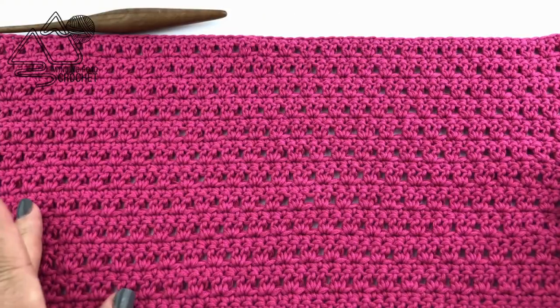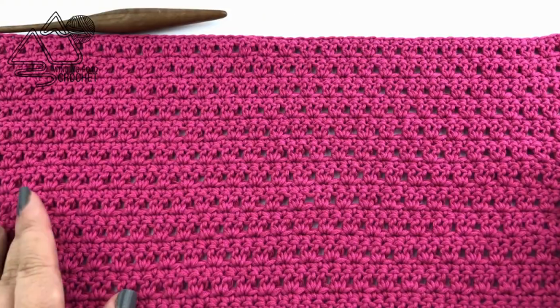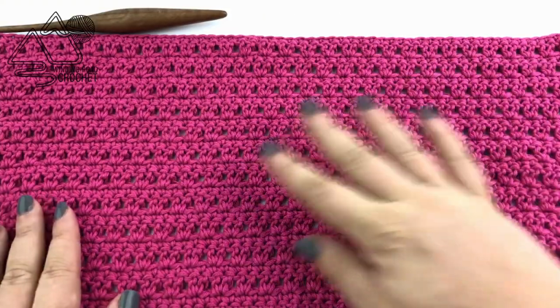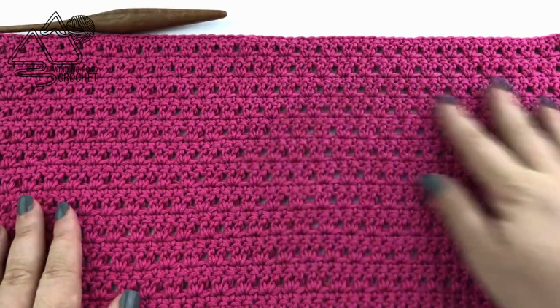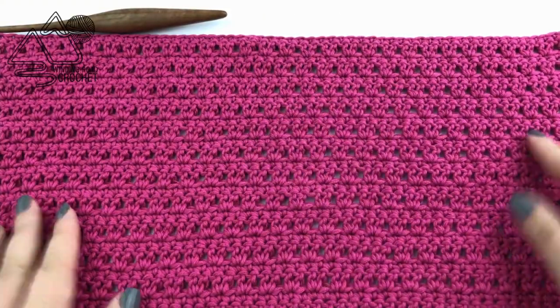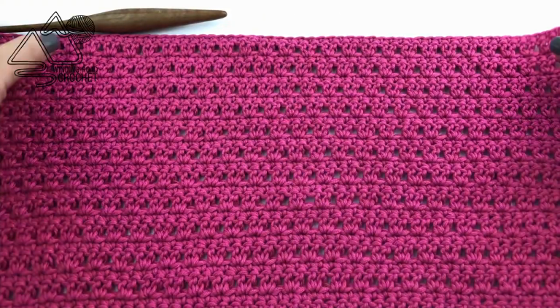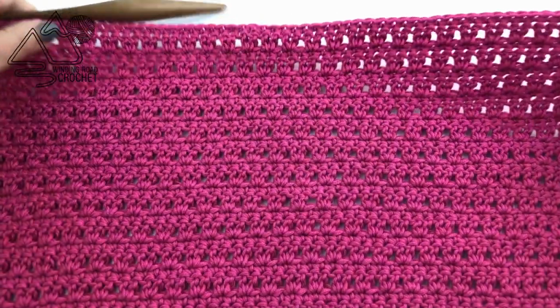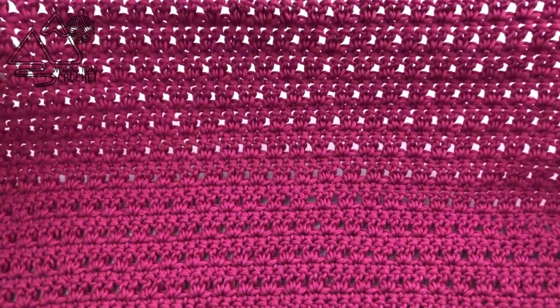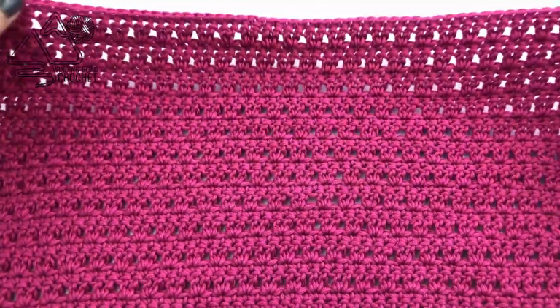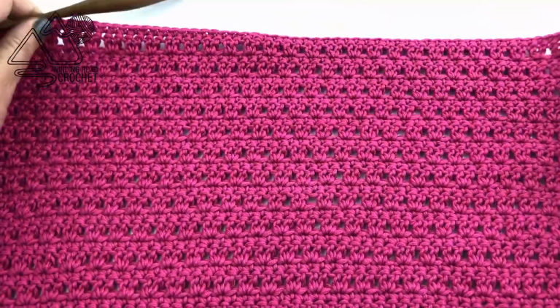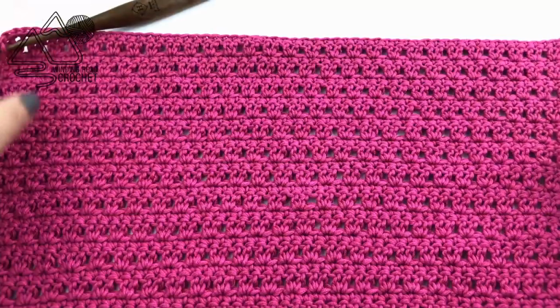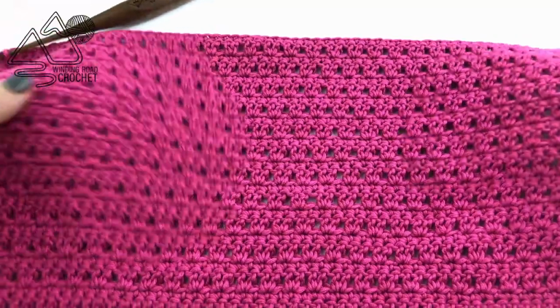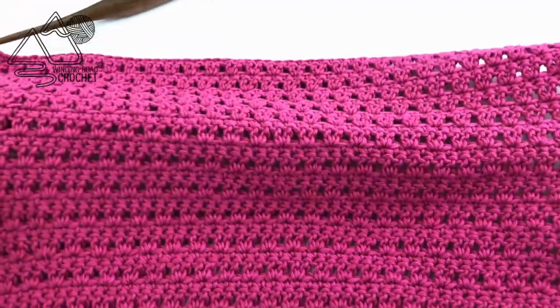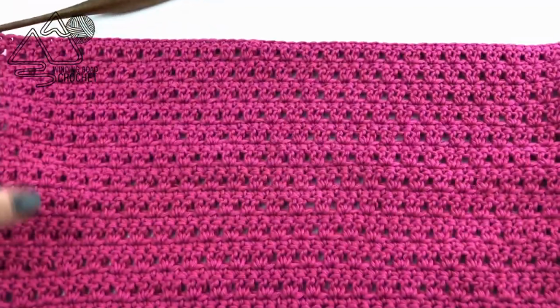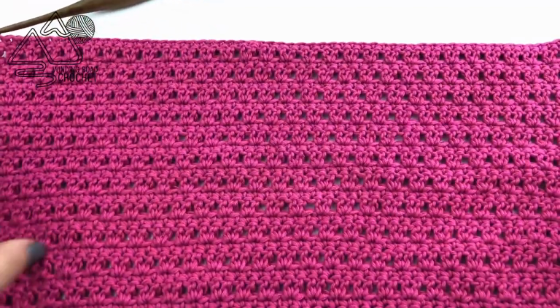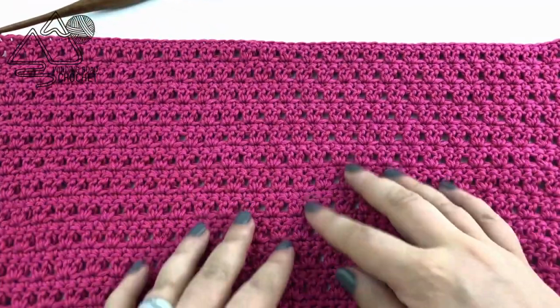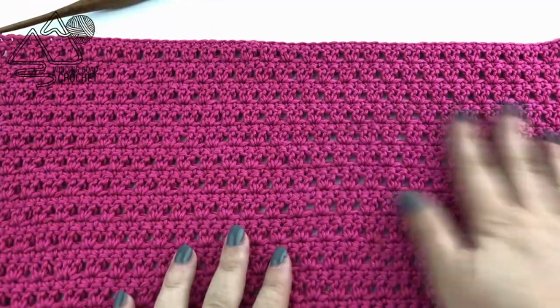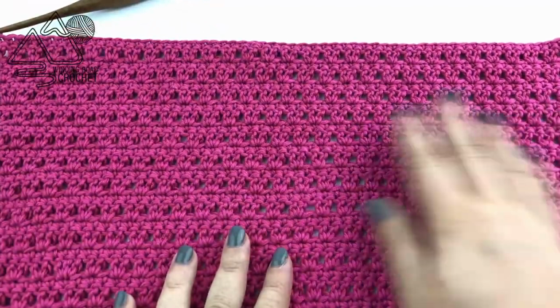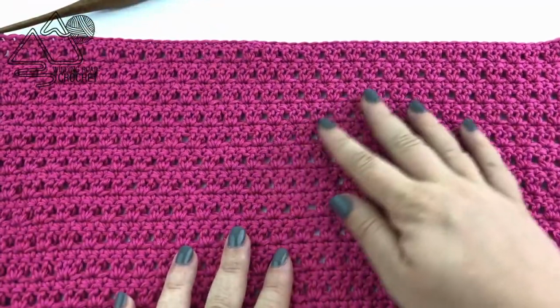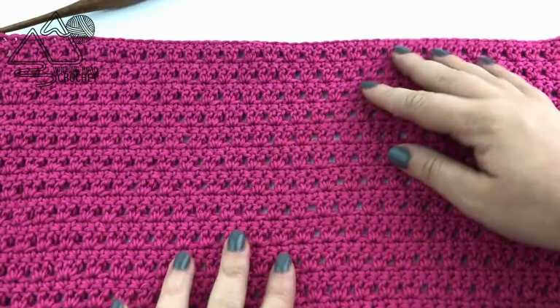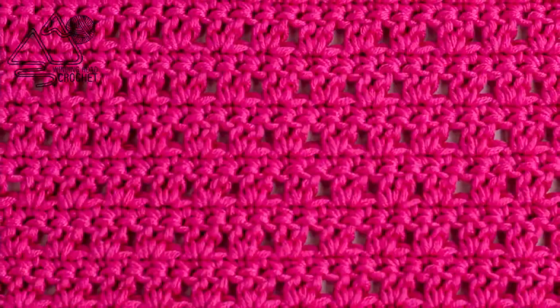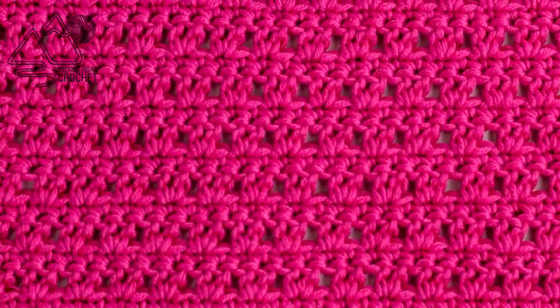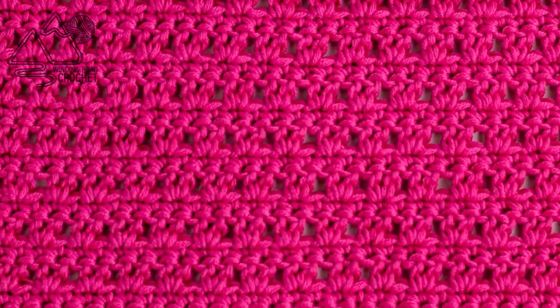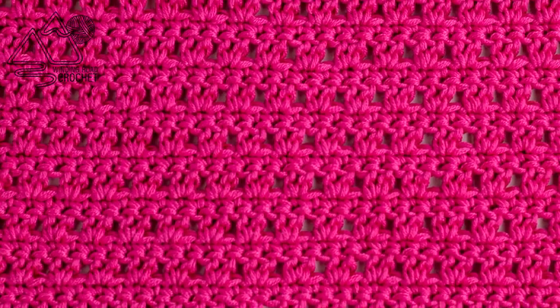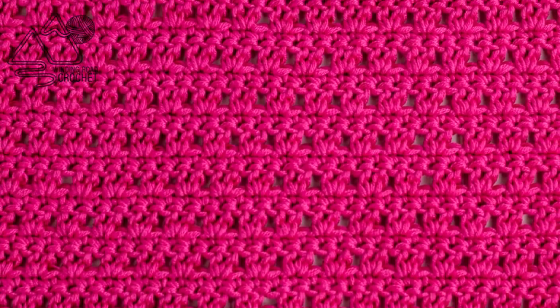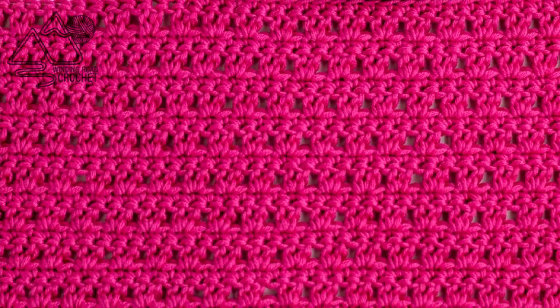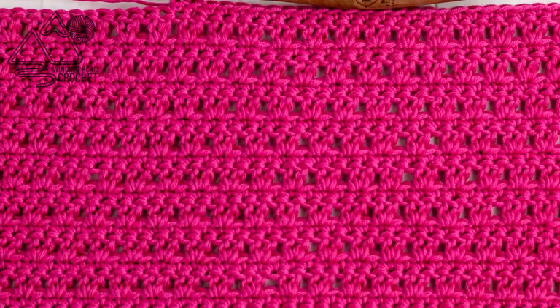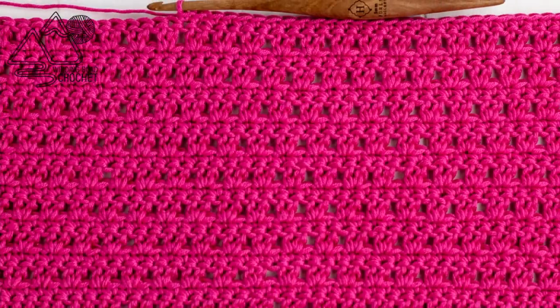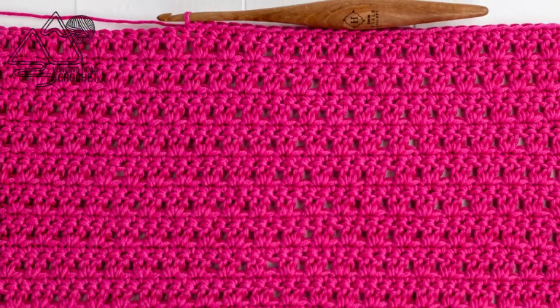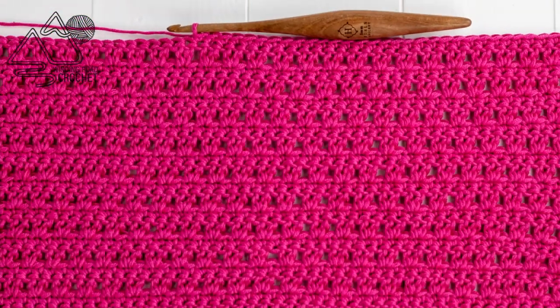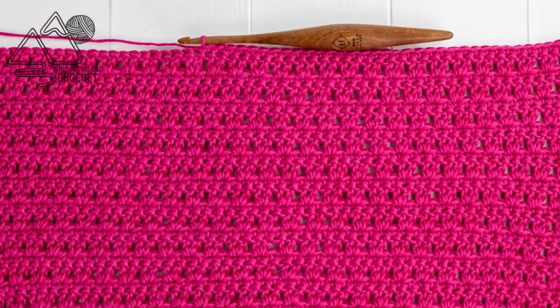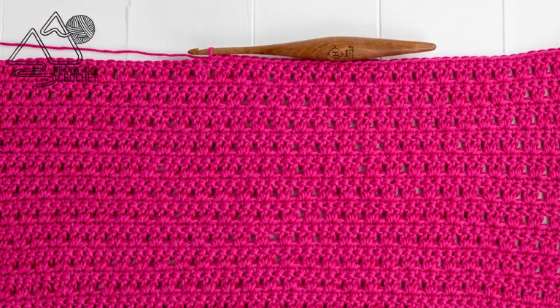Here I have completed a few more rows of the Wildflower Stitch. I hope you enjoyed this video tutorial — if you have any questions let me know in the comments below. And as always, thank you so much for watching, it really helps my channel.